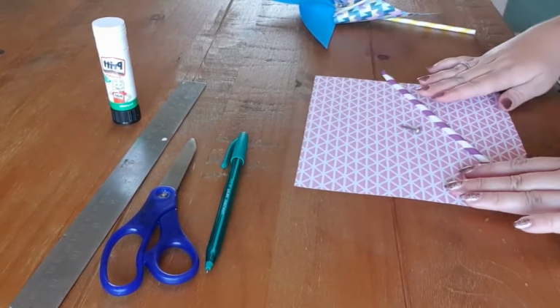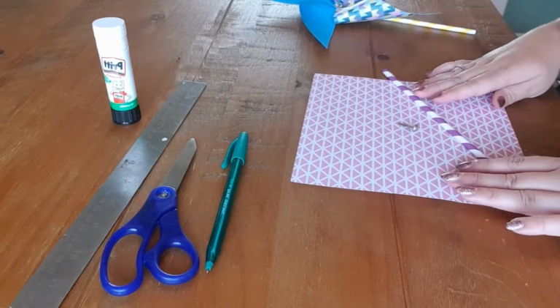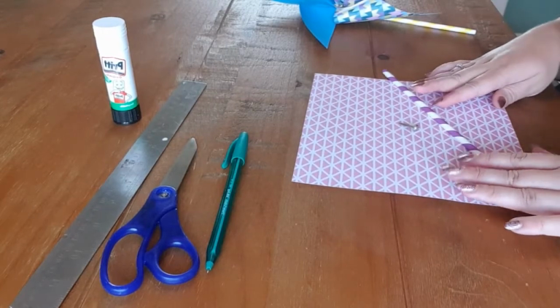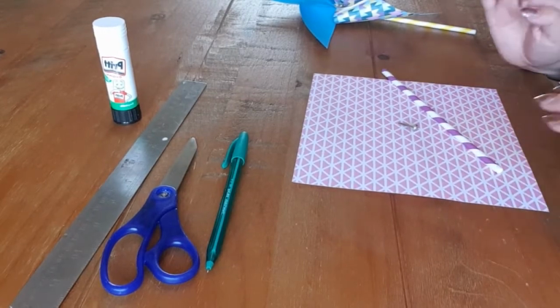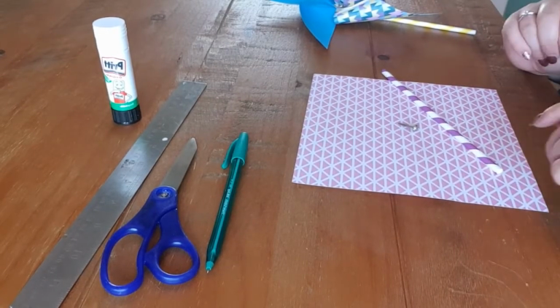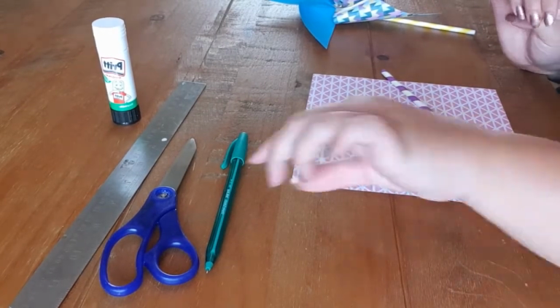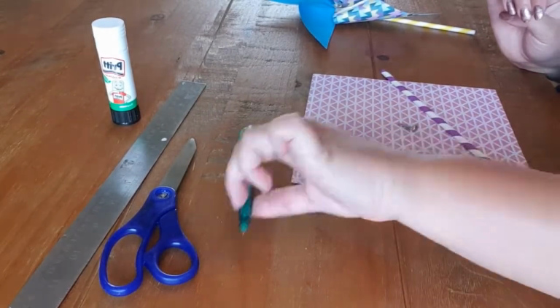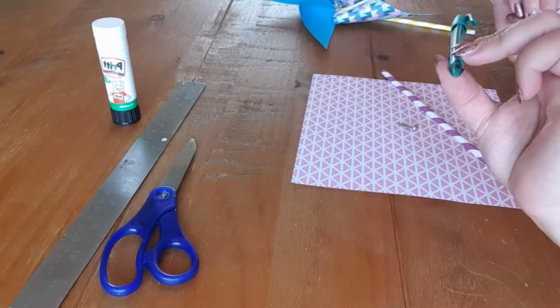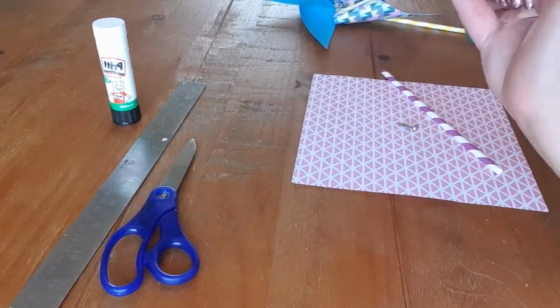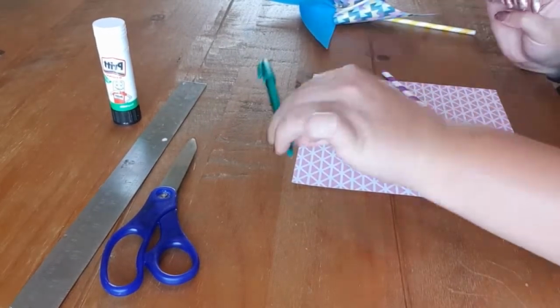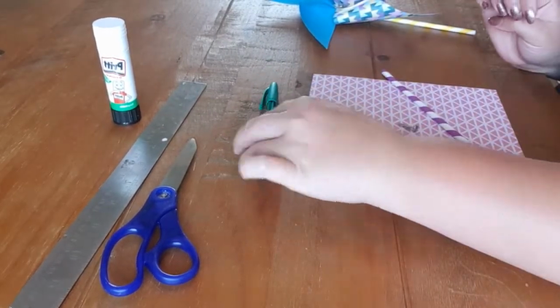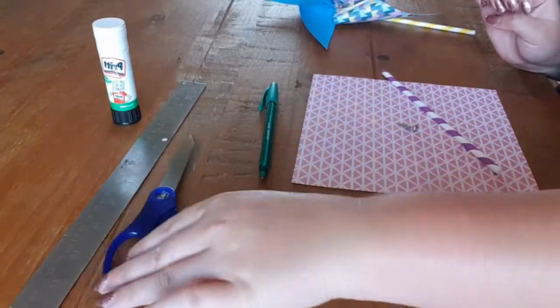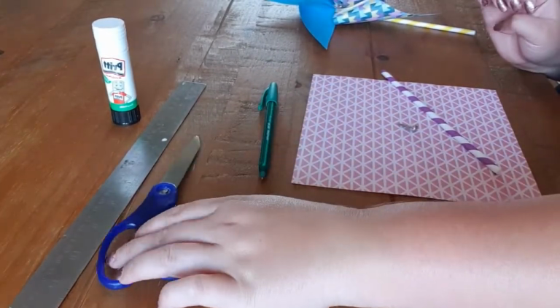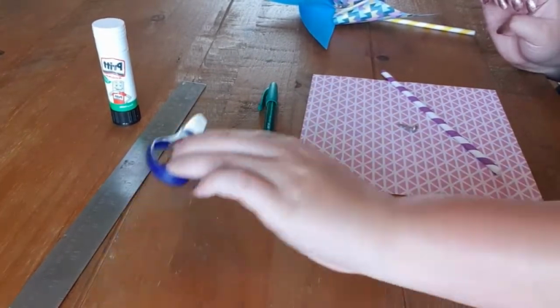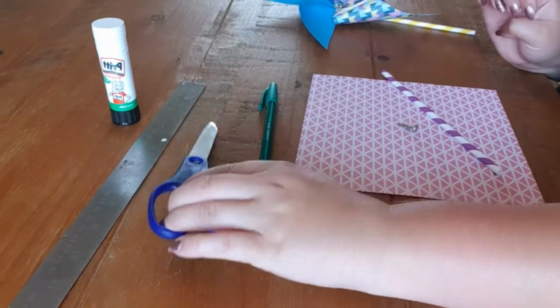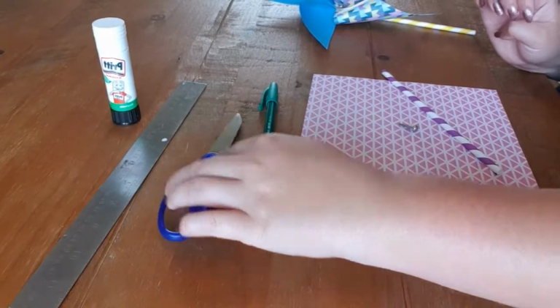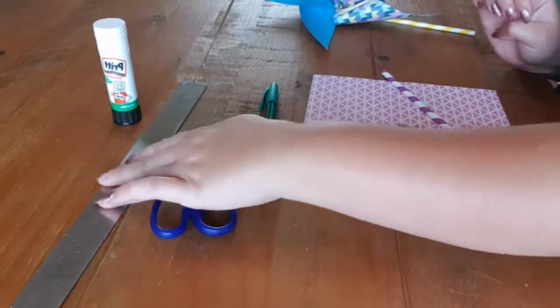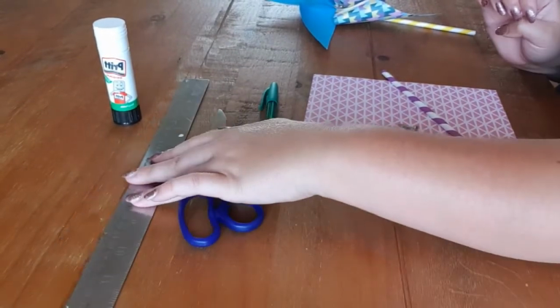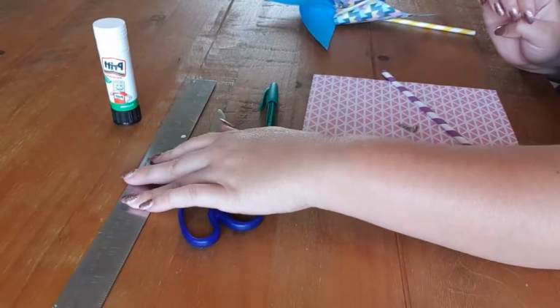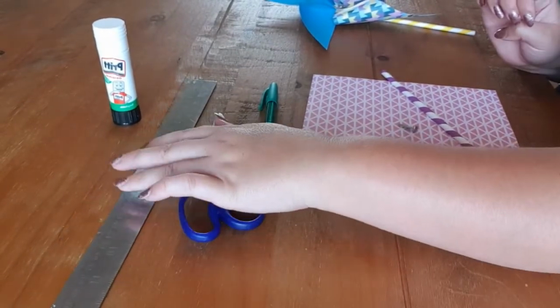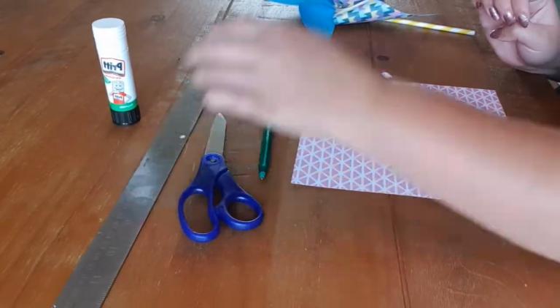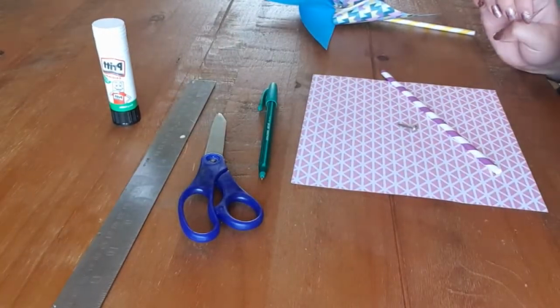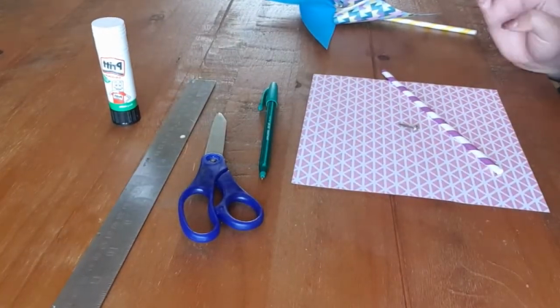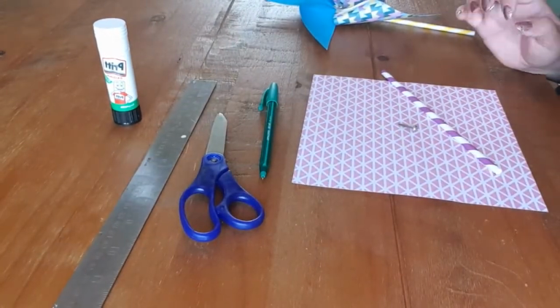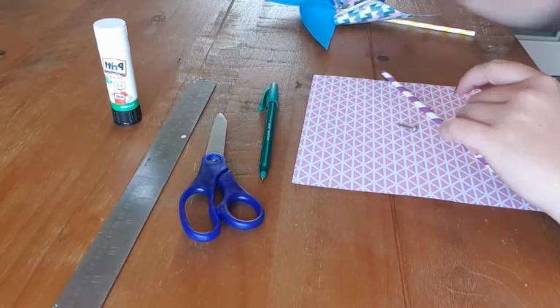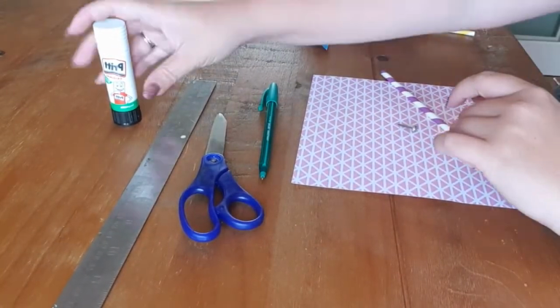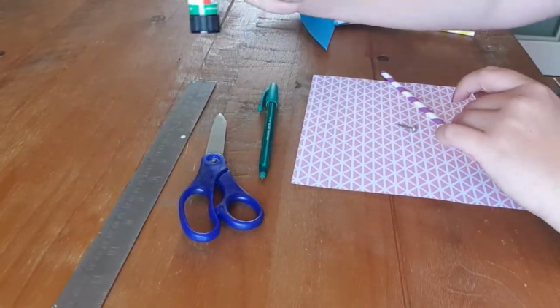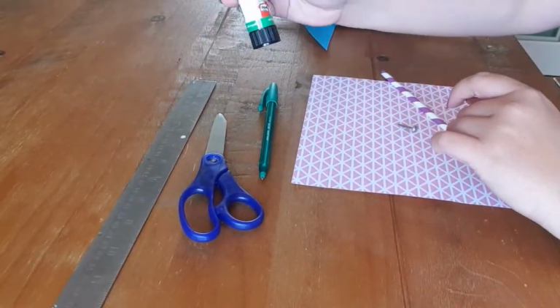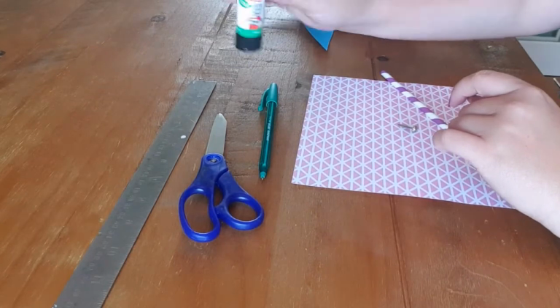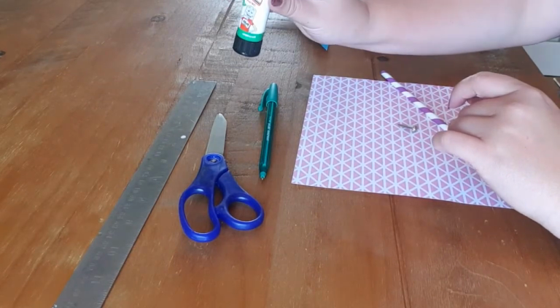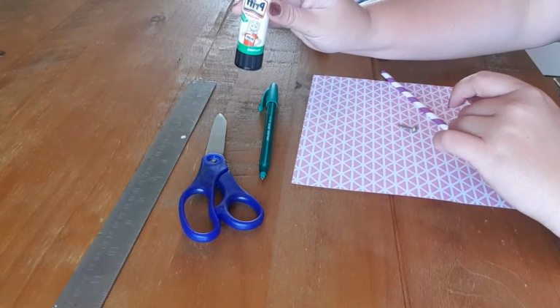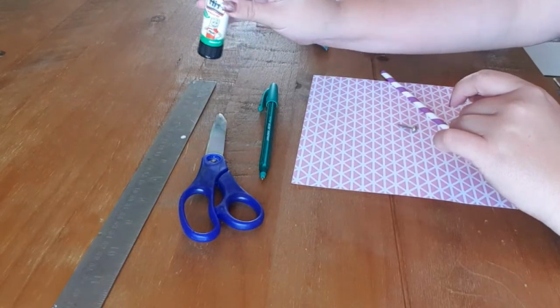In the house I need you to find a pen or a pencil, some scissors, a ruler is quite helpful but not necessarily needed, and some glue.